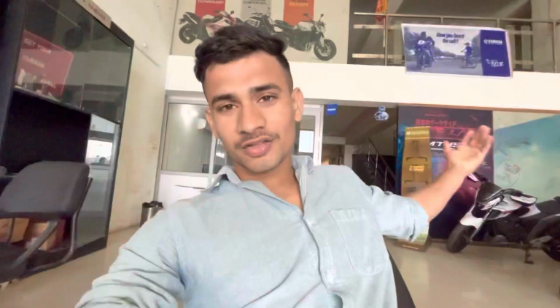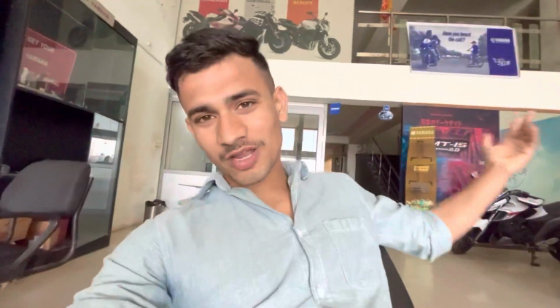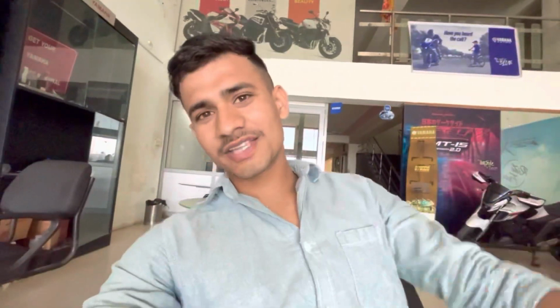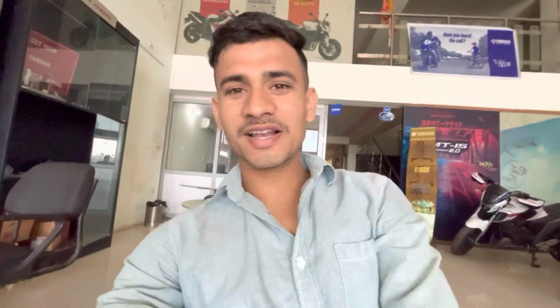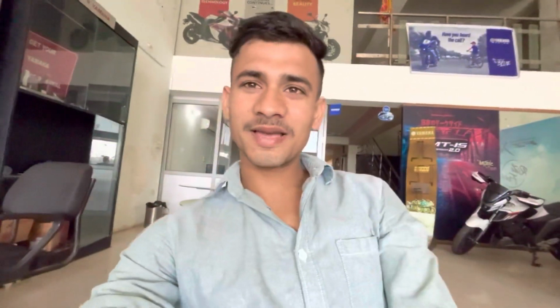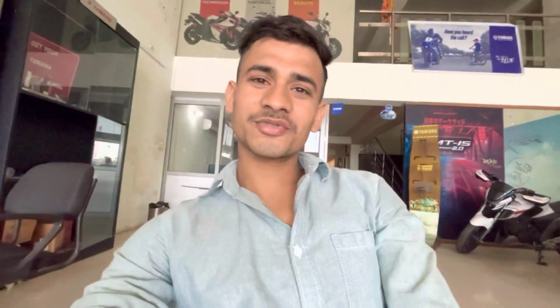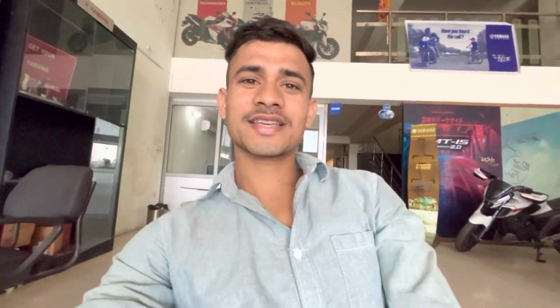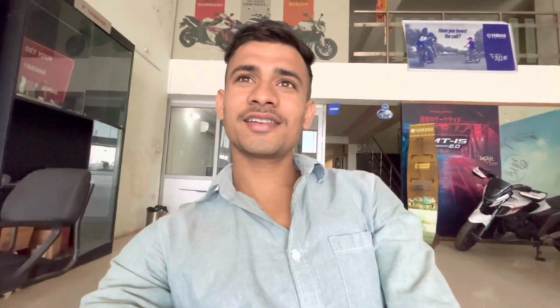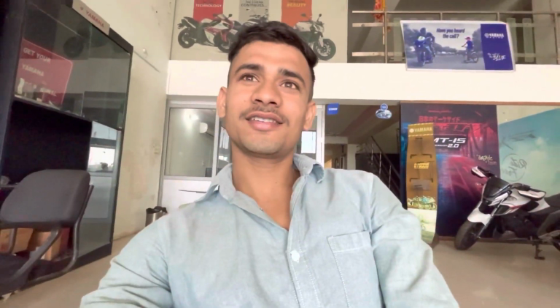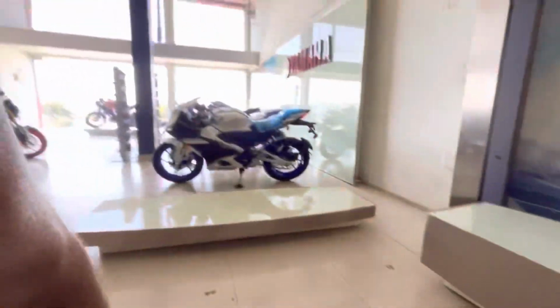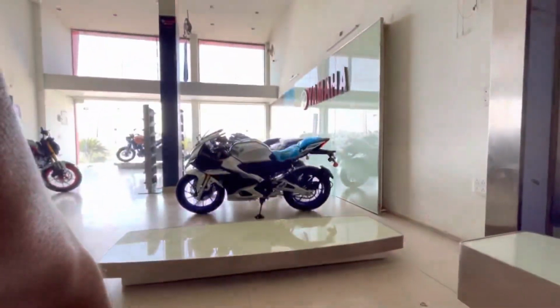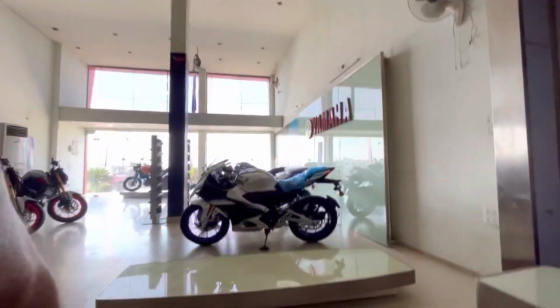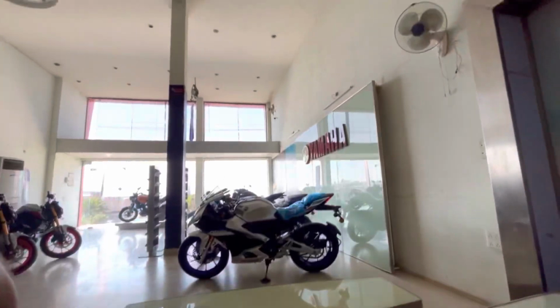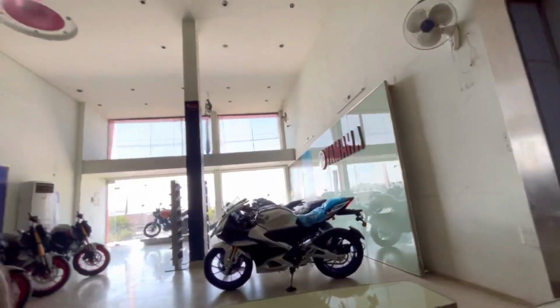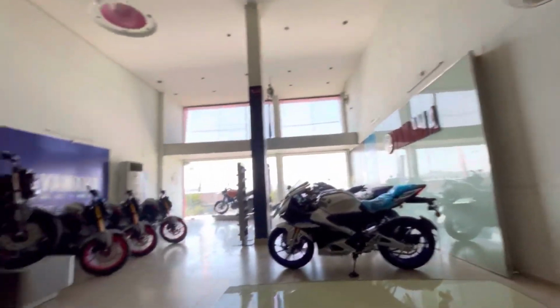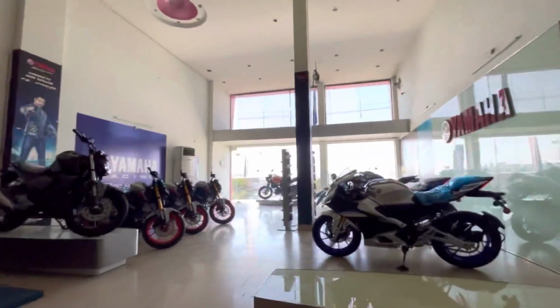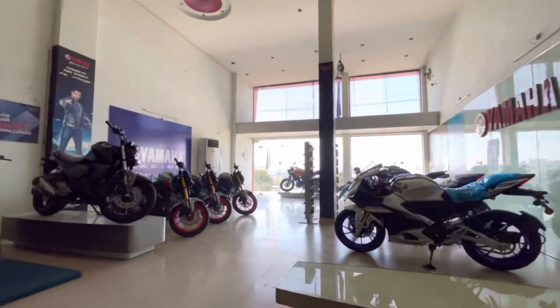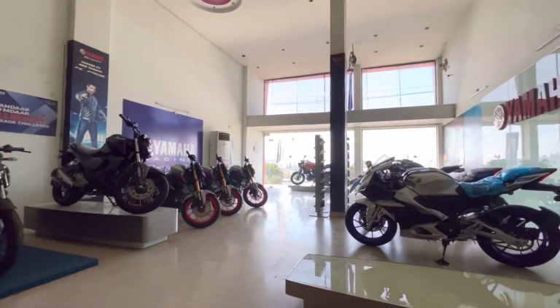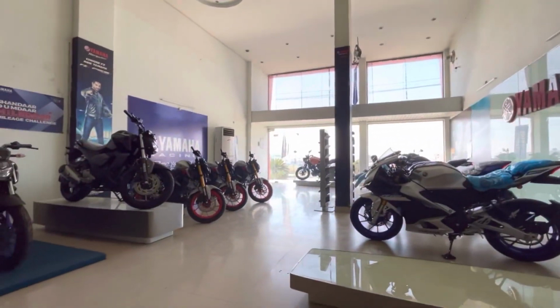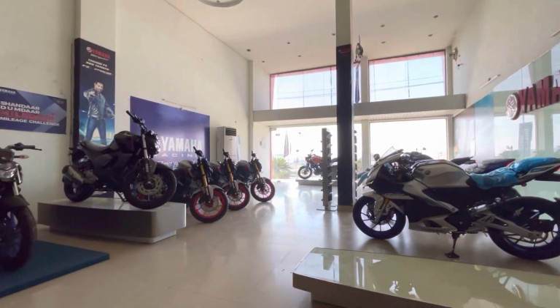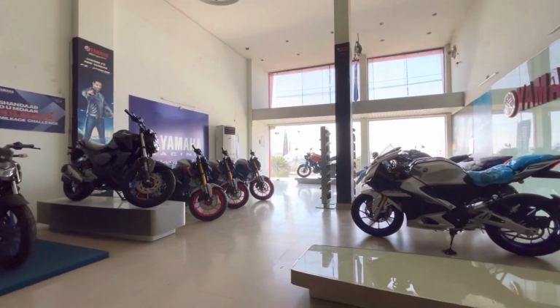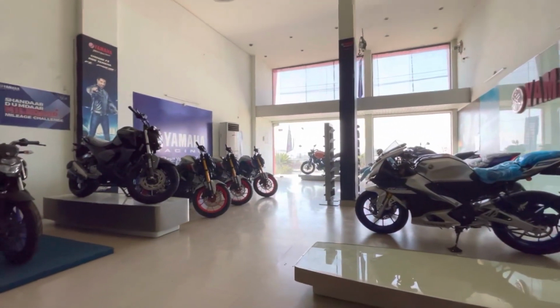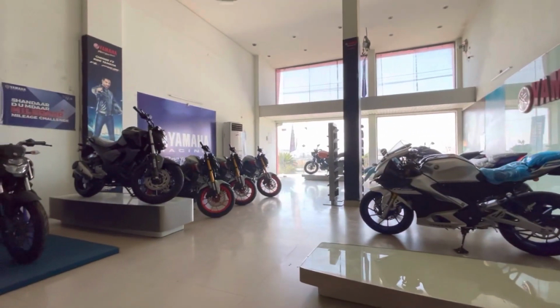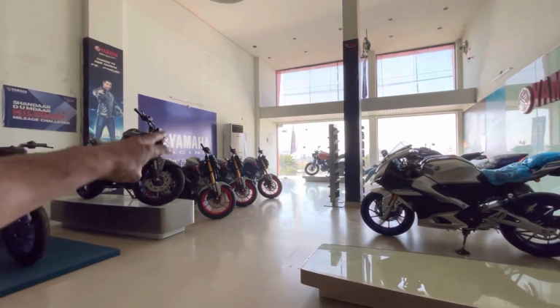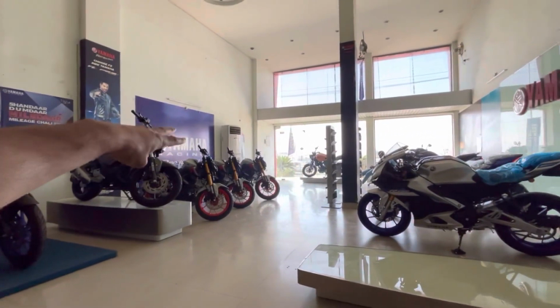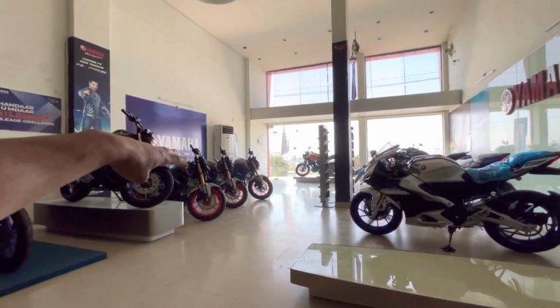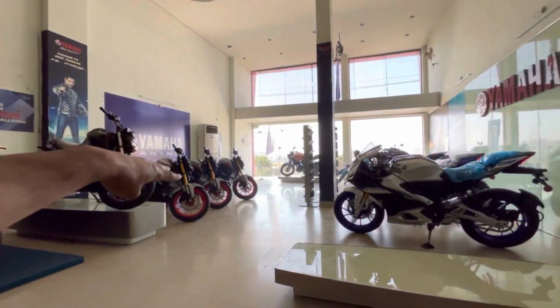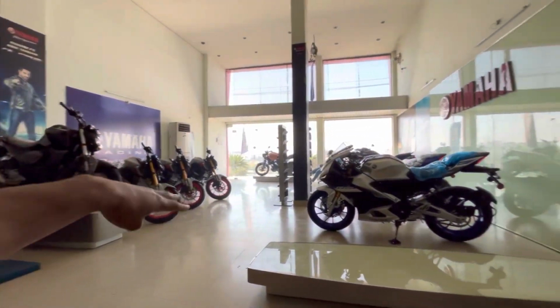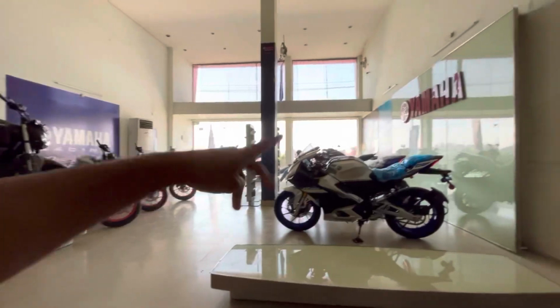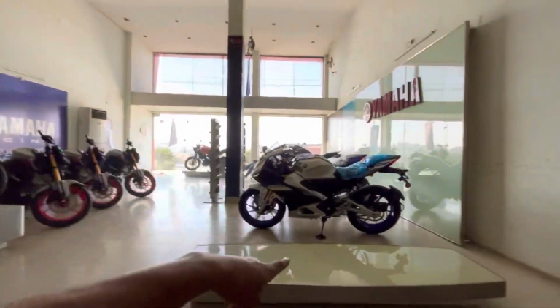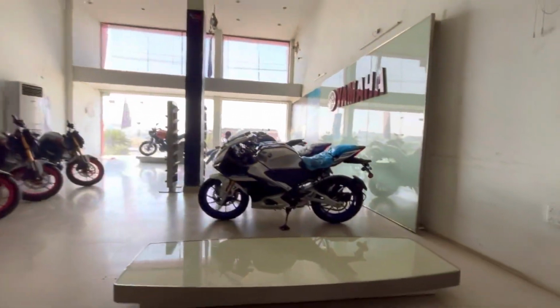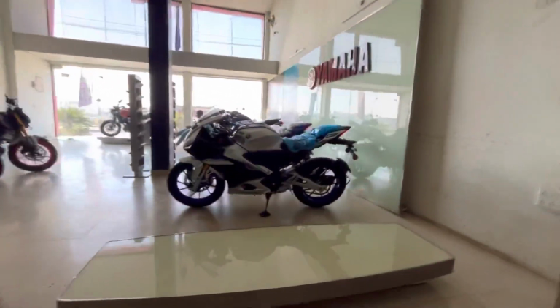Hello guys, welcome back to my channel. So as you know, we are in a Yamaha showroom with three pieces of MT15, and this is the new model.